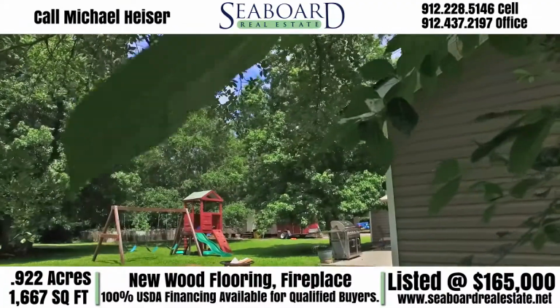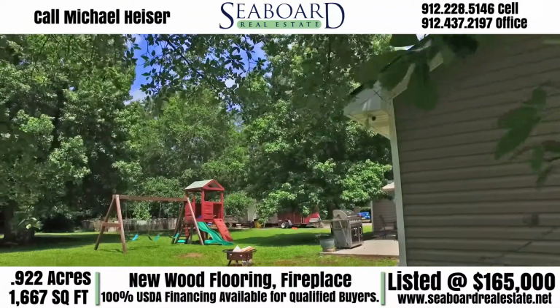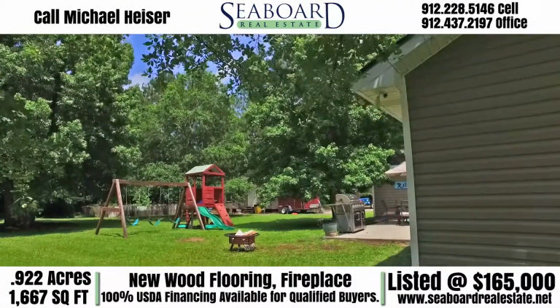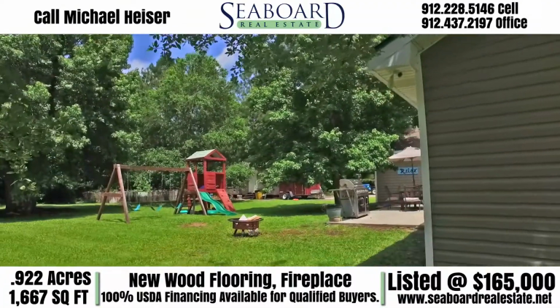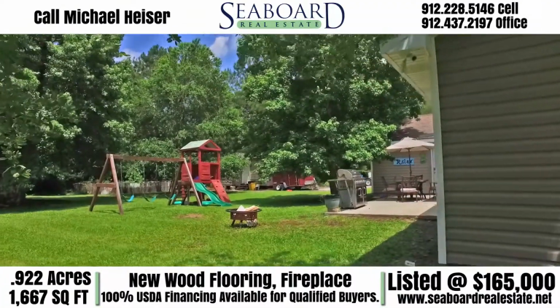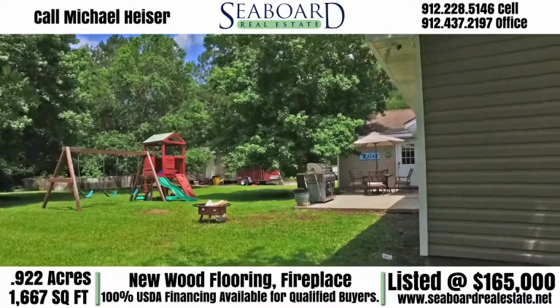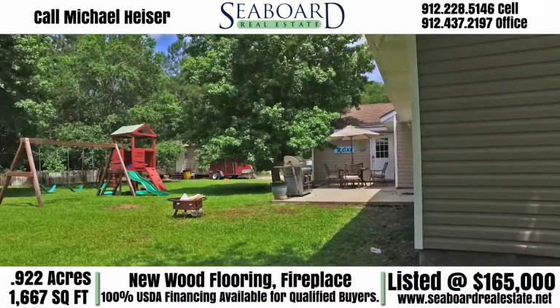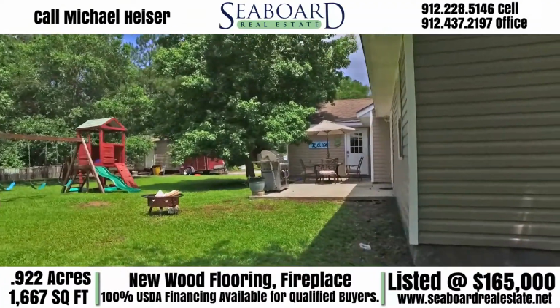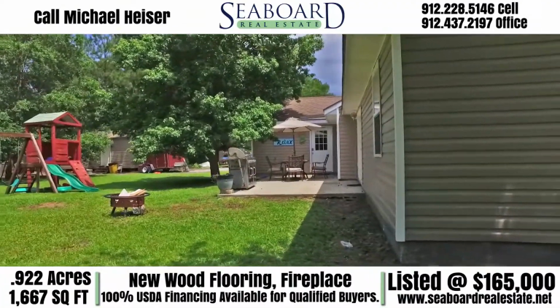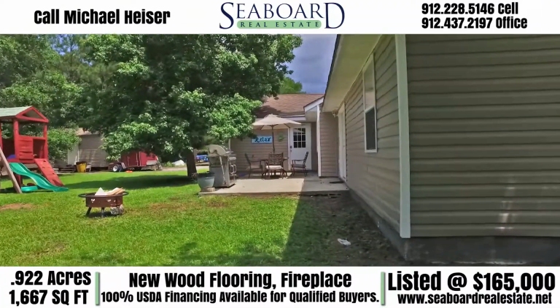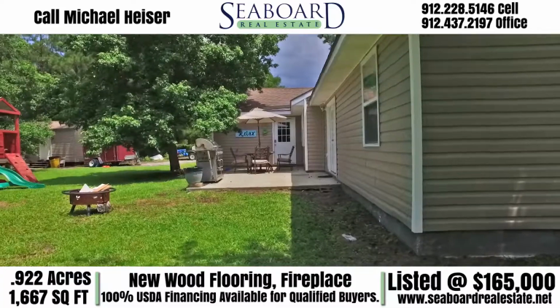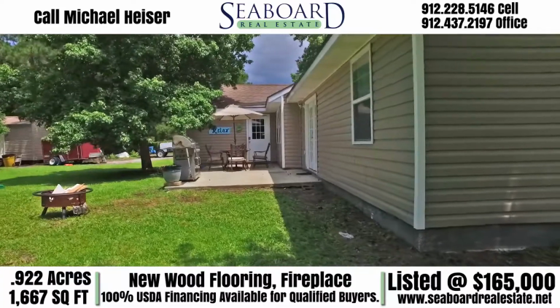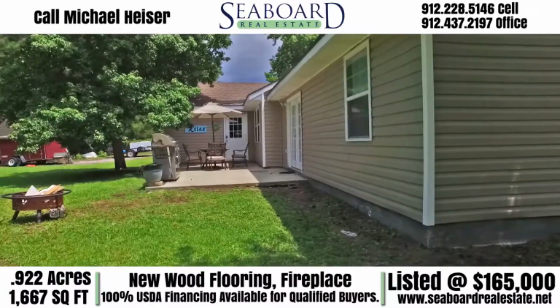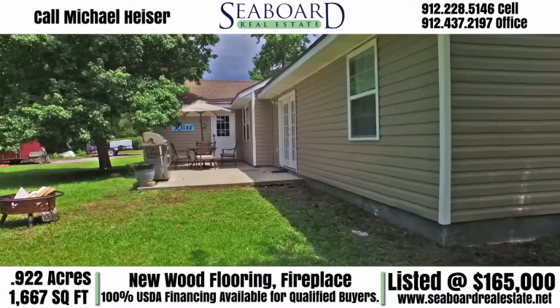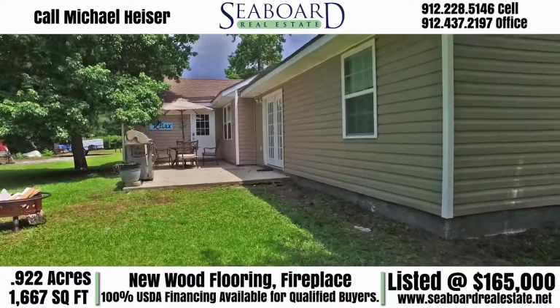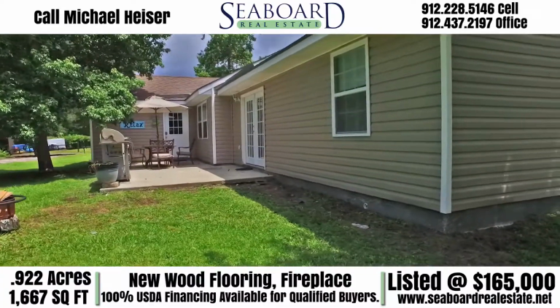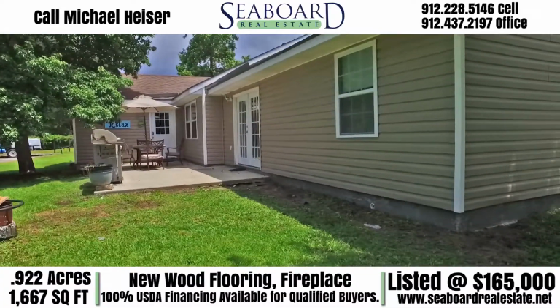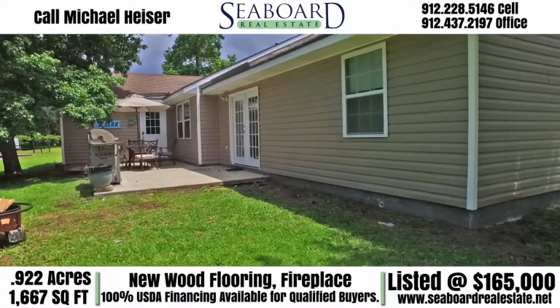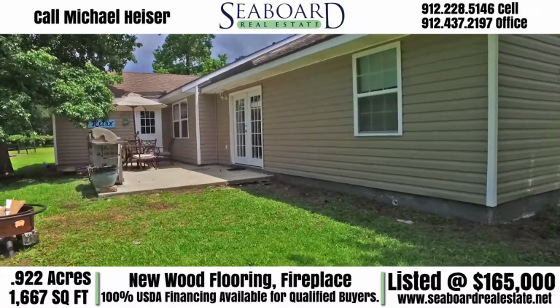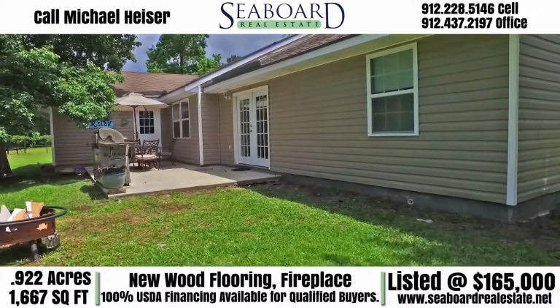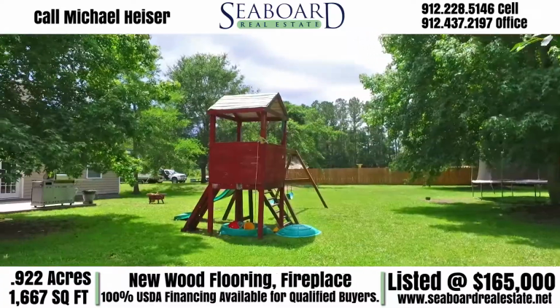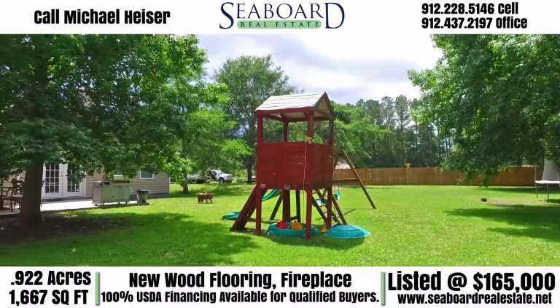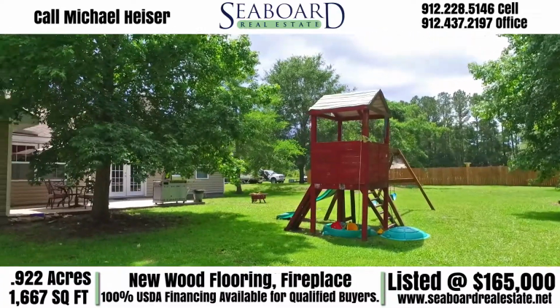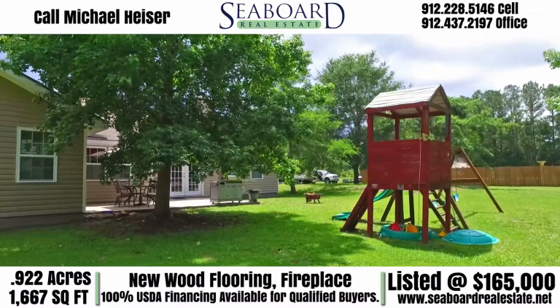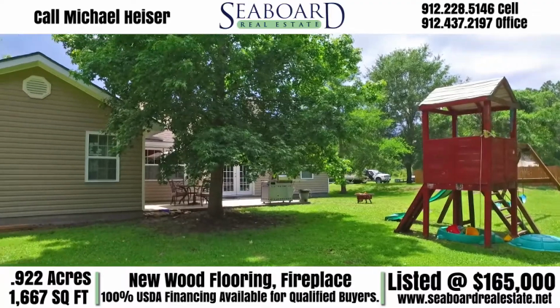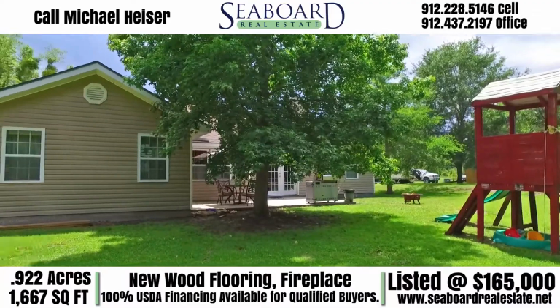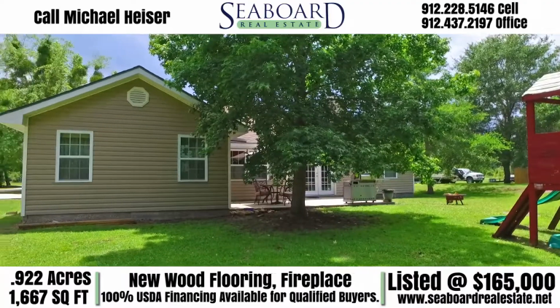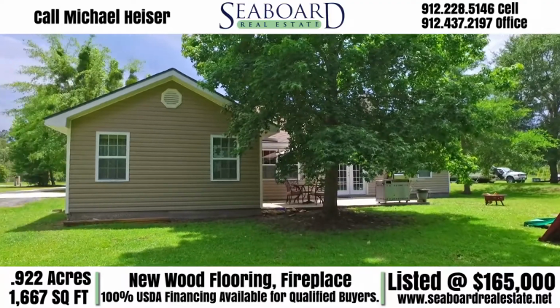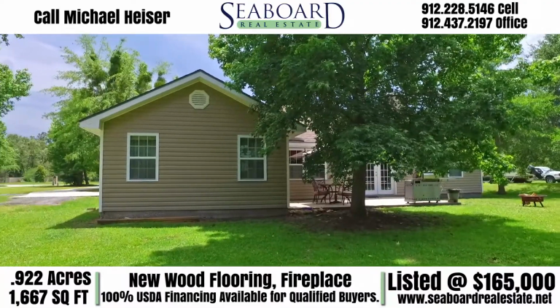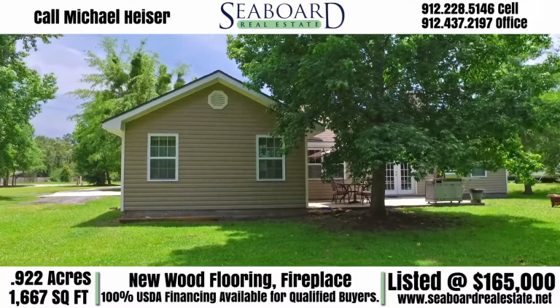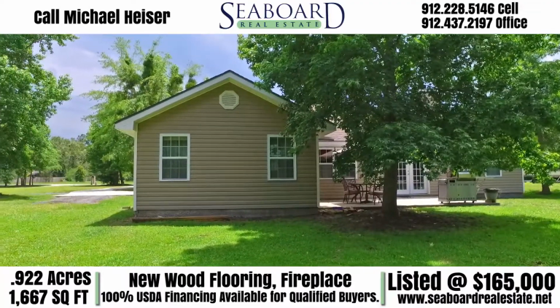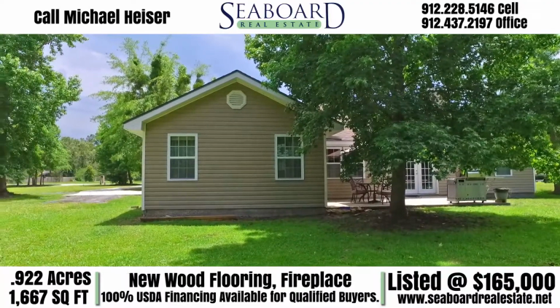What makes this property stand out is its ample front and backyard that sits on just under an acre. With an outdoor patio and plenty of yard, you have ample room for backyard barbecues with friends.